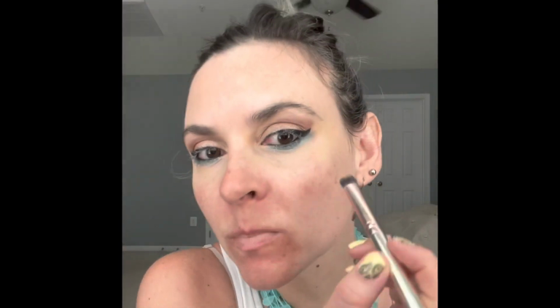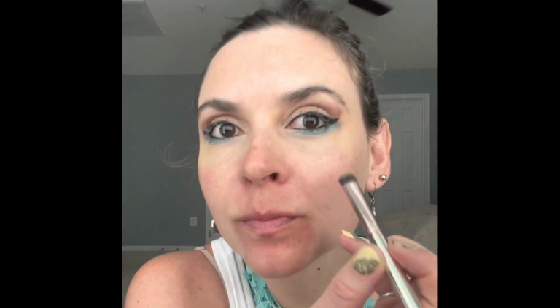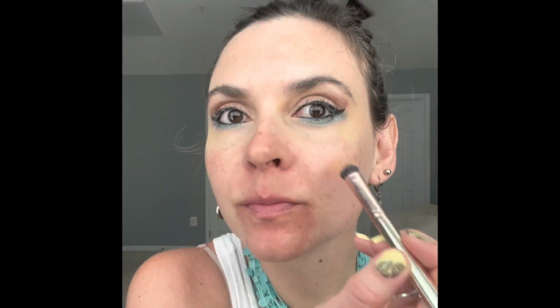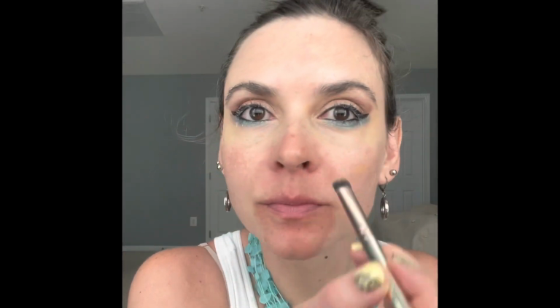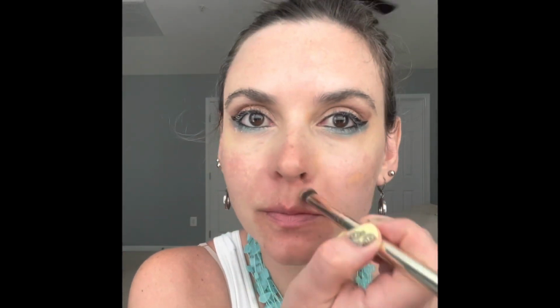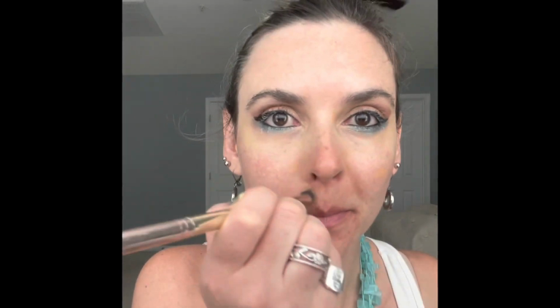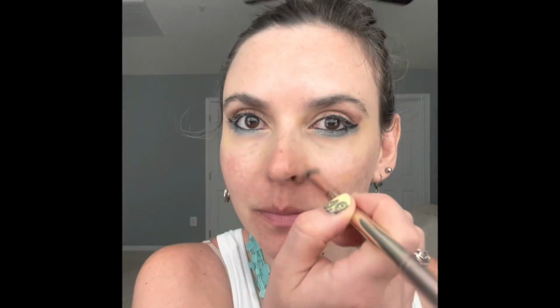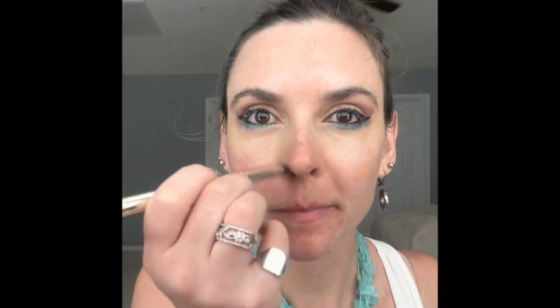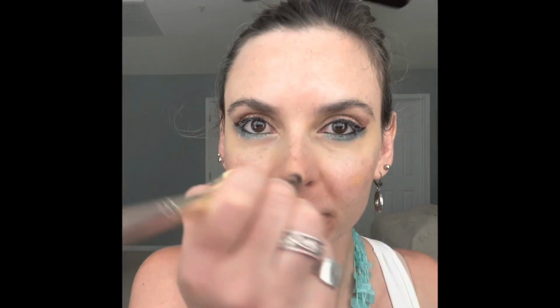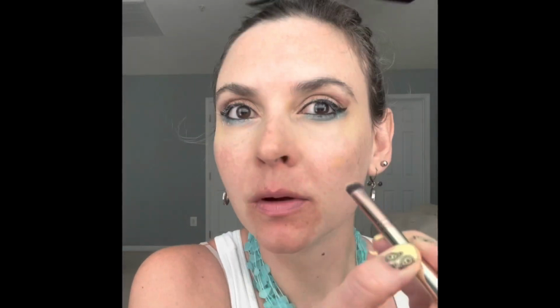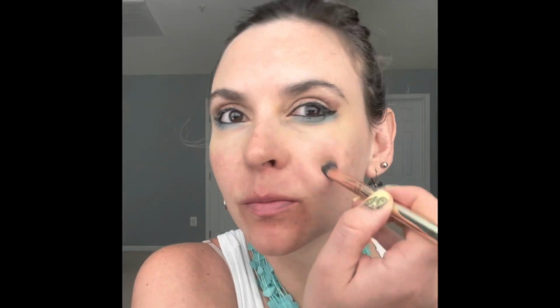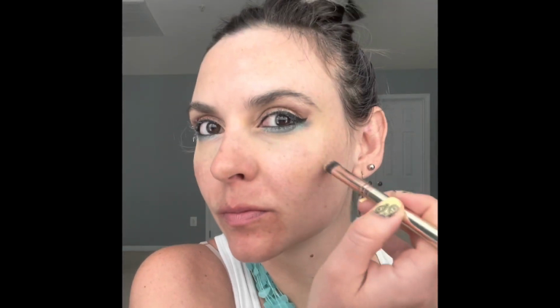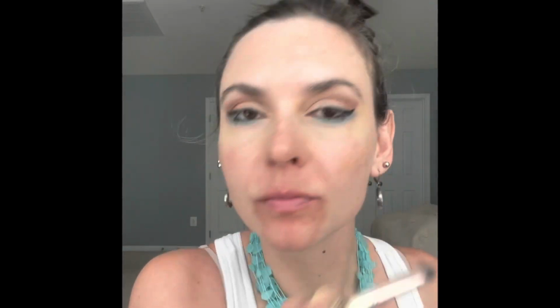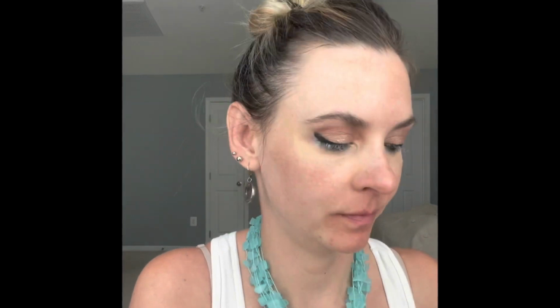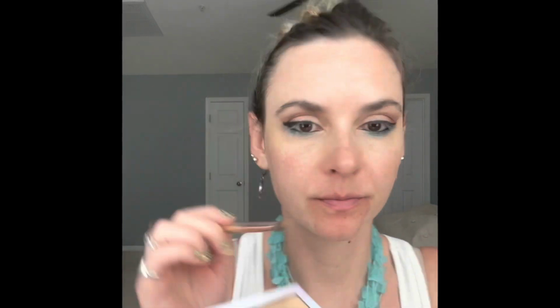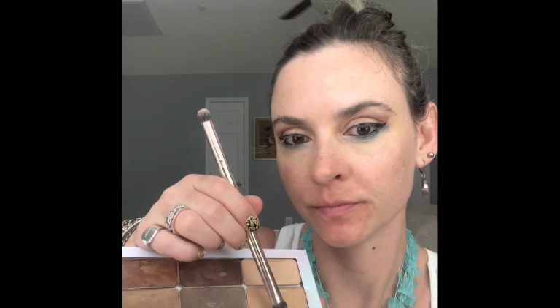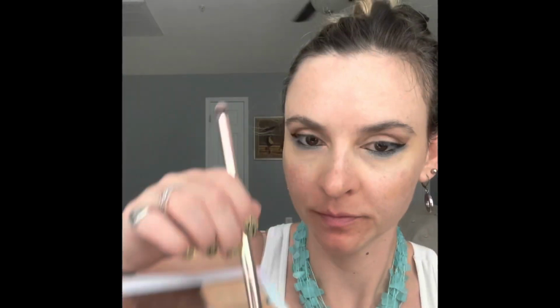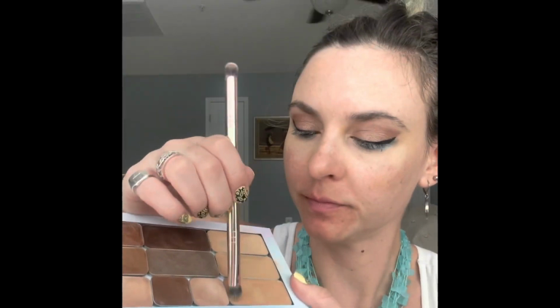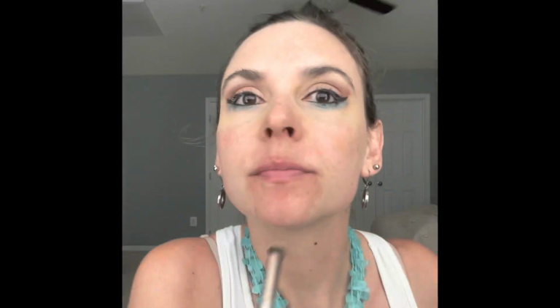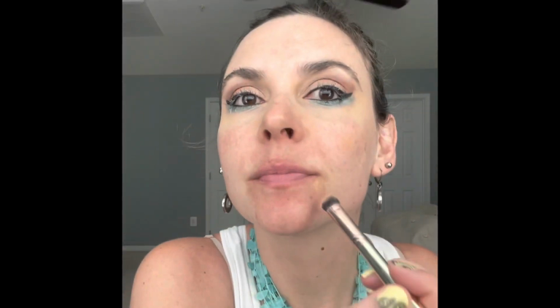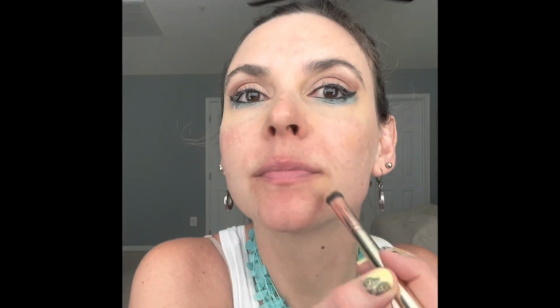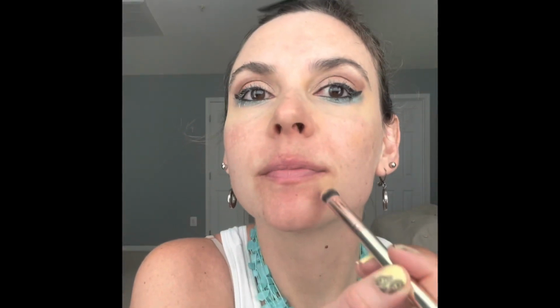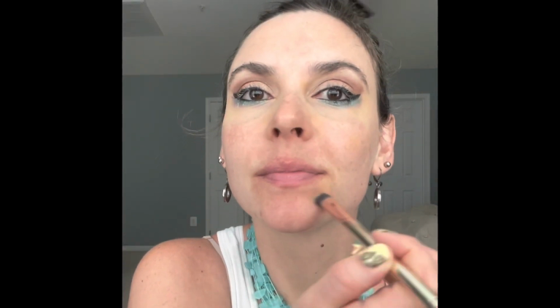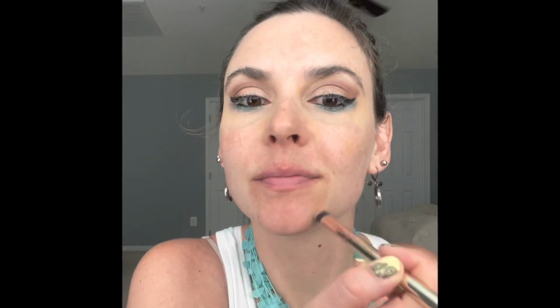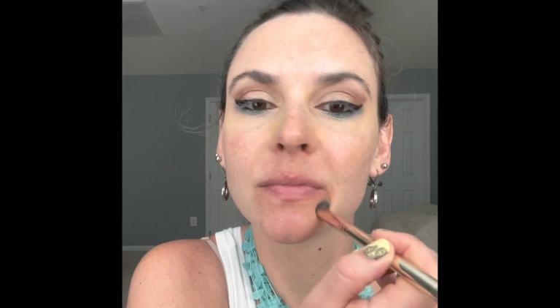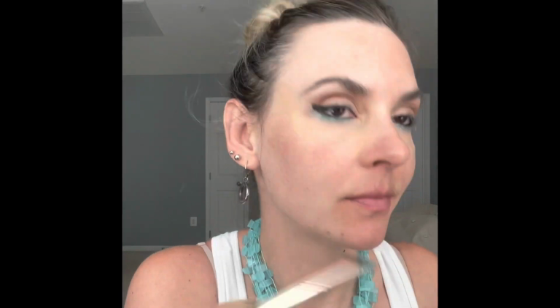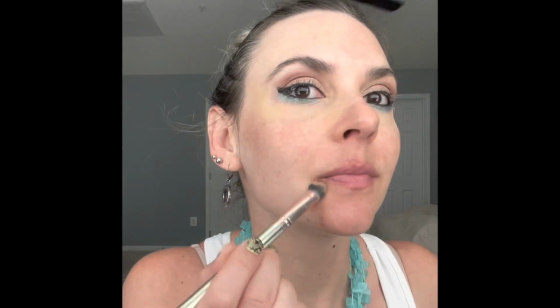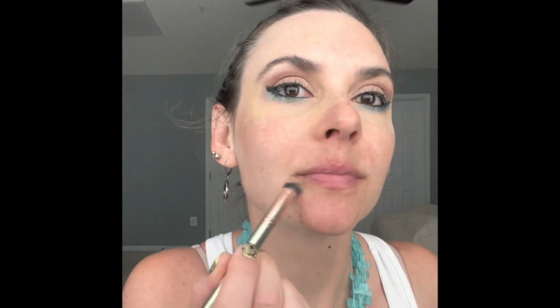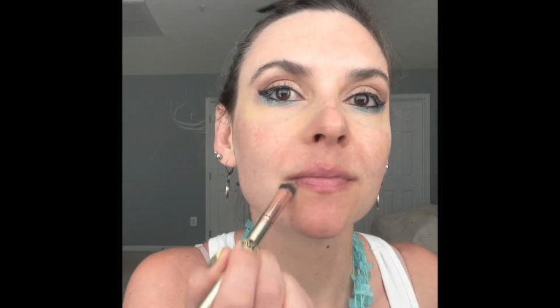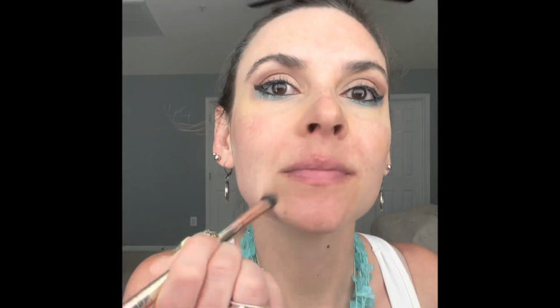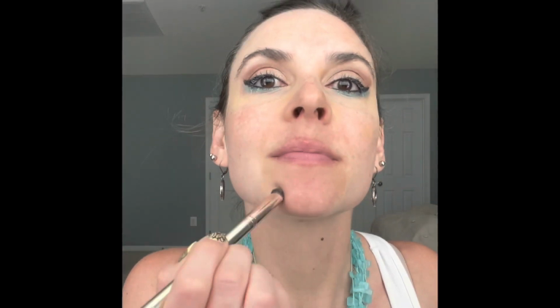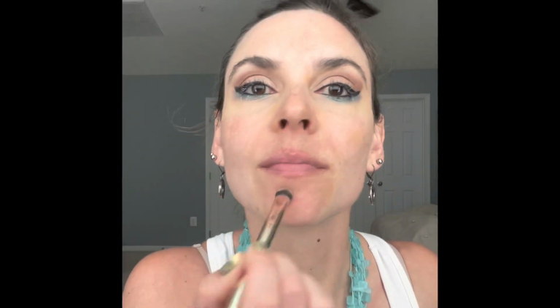For full-looking lashes, I apply a lash primer under my mascara. I let it dry completely while I do the rest of my makeup, and then I apply my mascara on top.